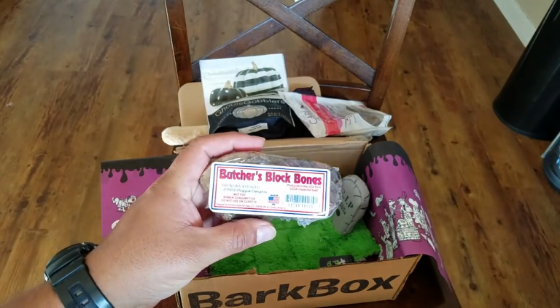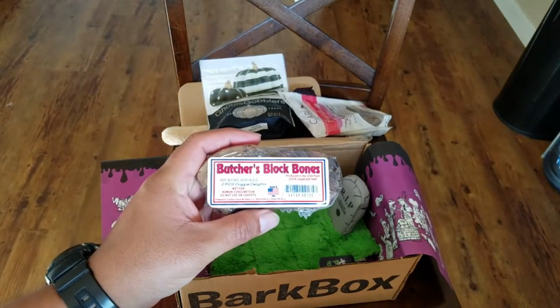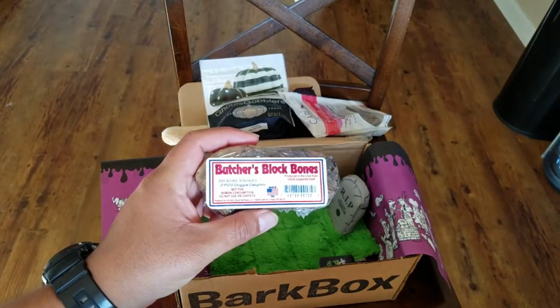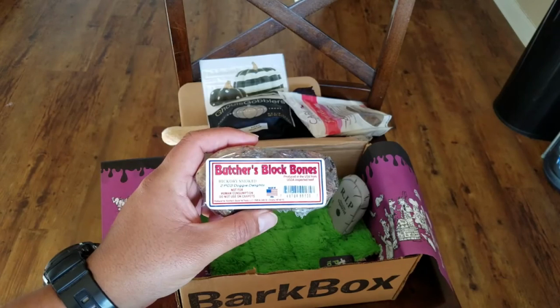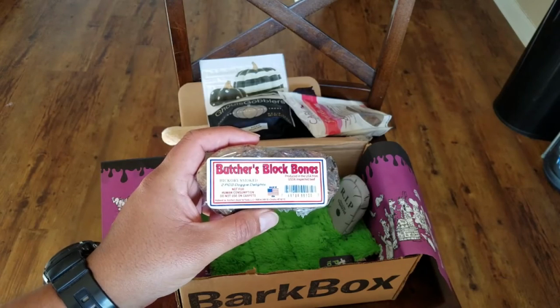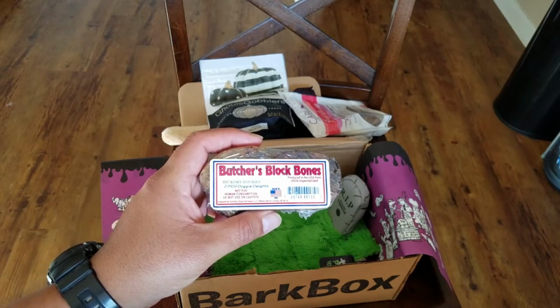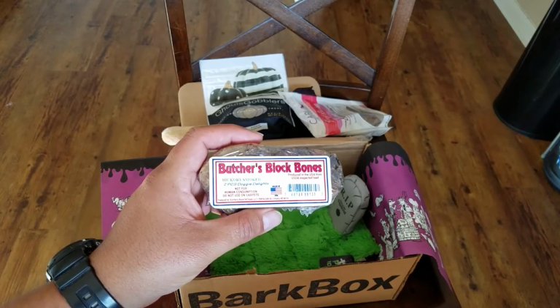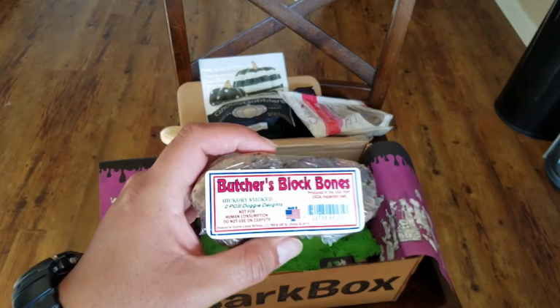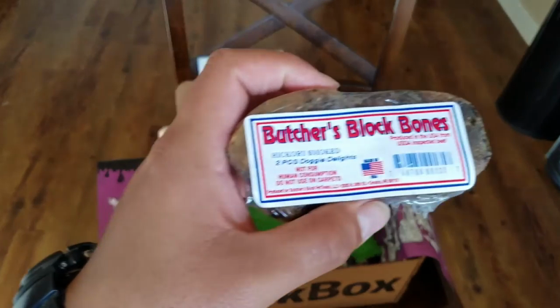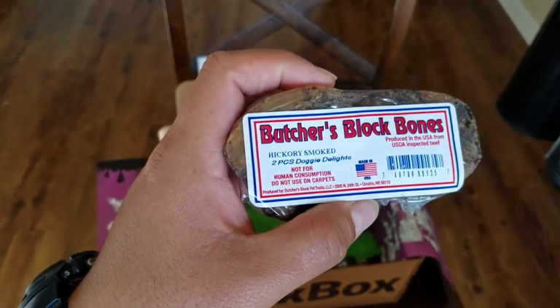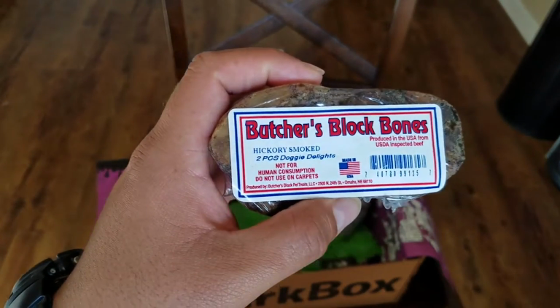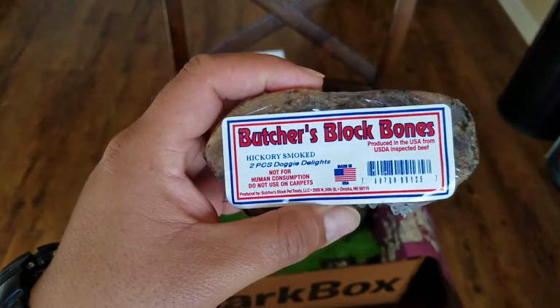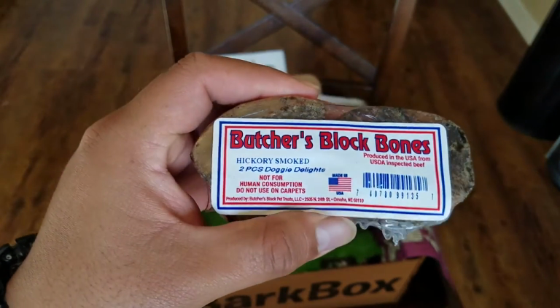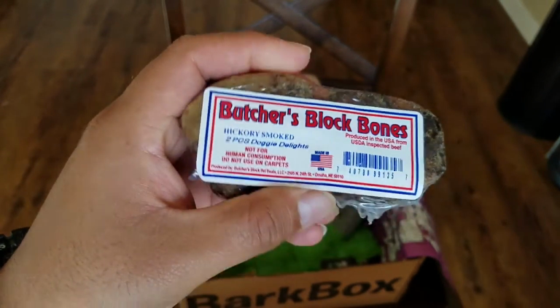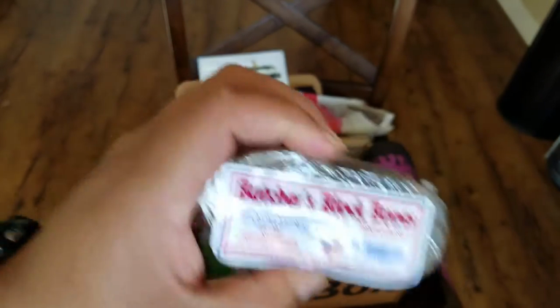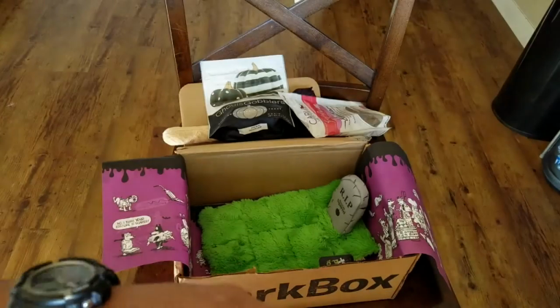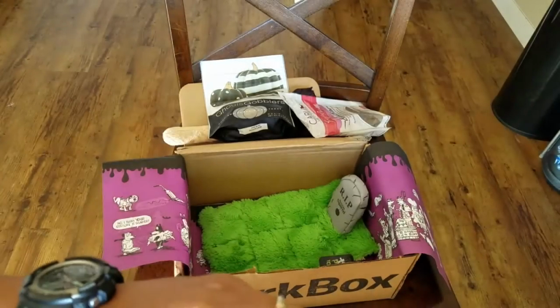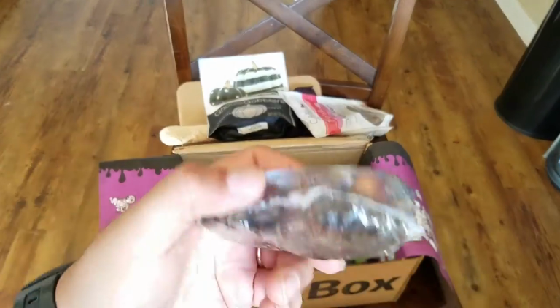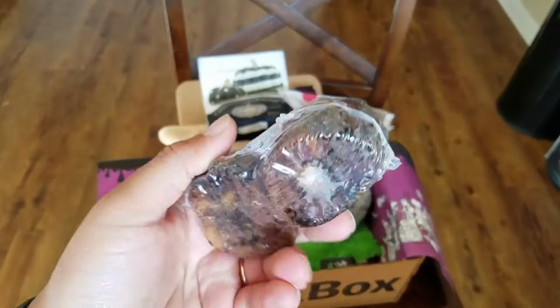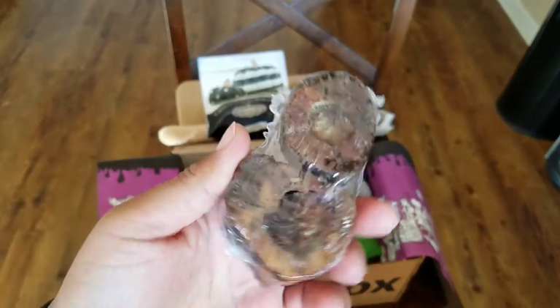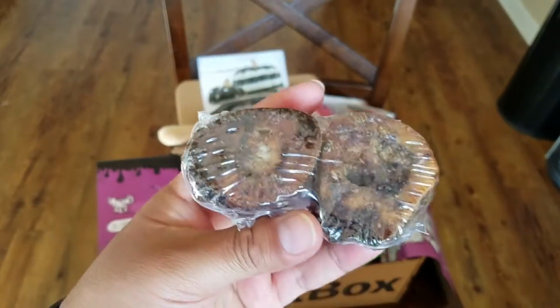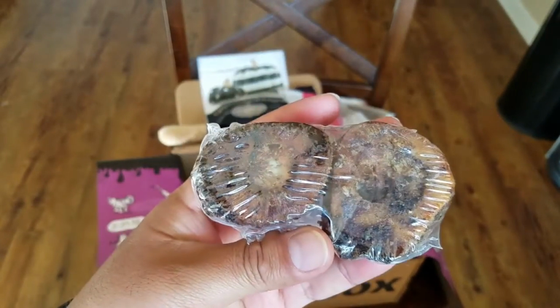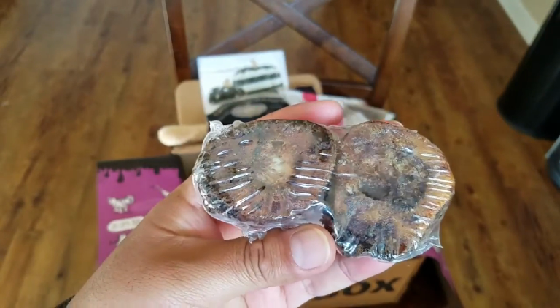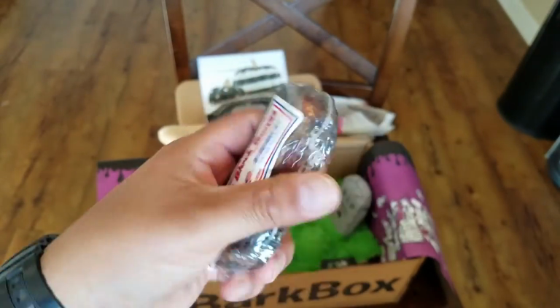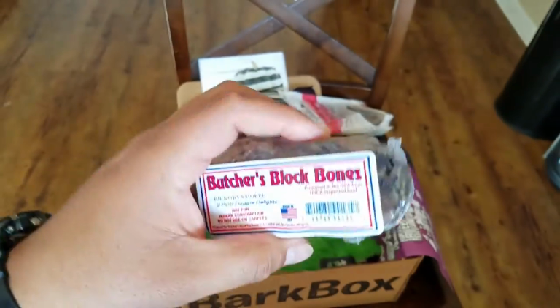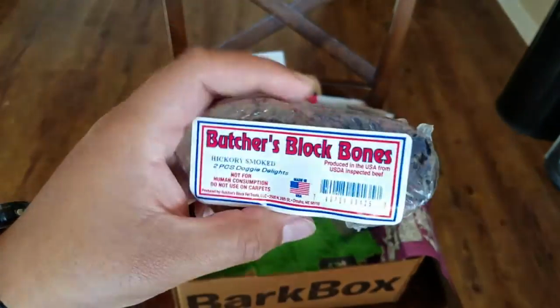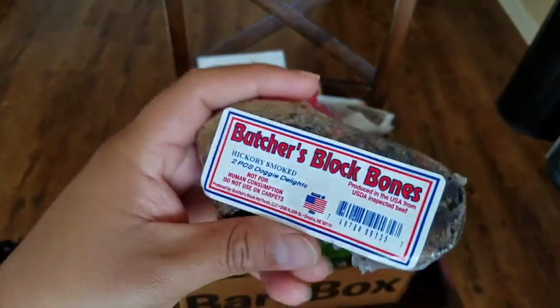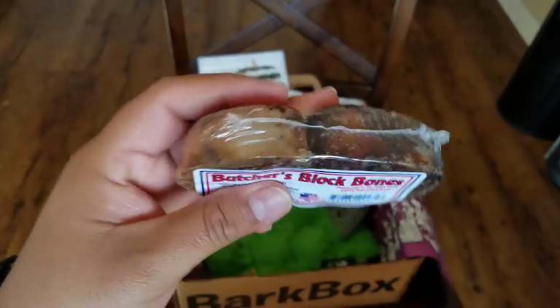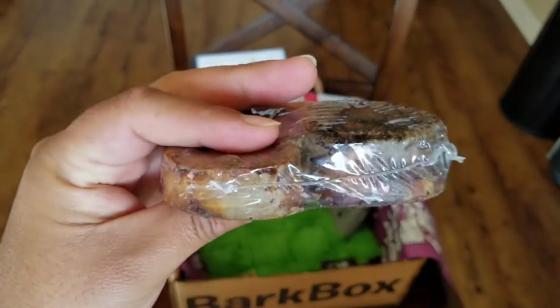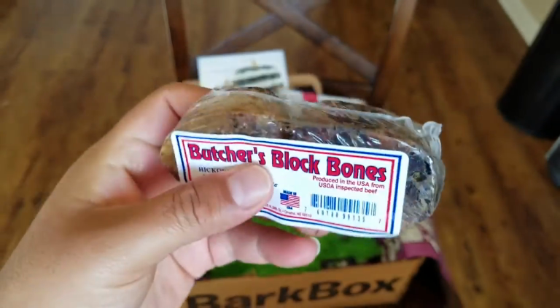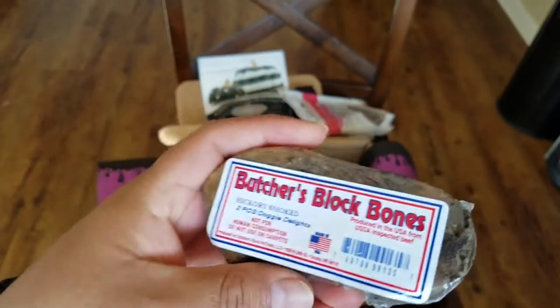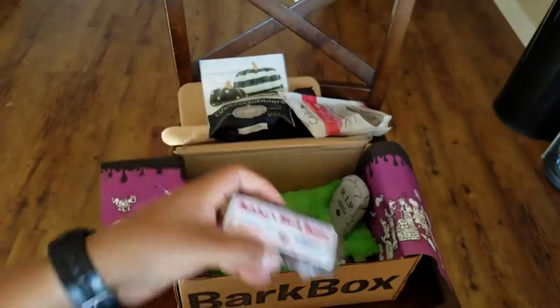There are also some Butchers Block bones. They're definitely pretty nice — probably too big for my dogs, but nice.